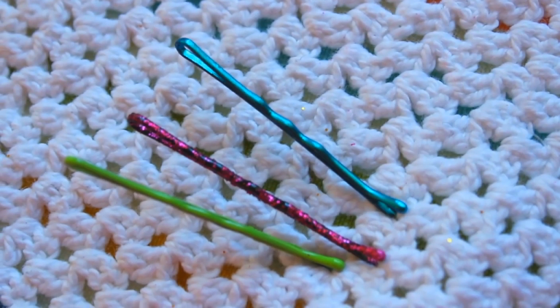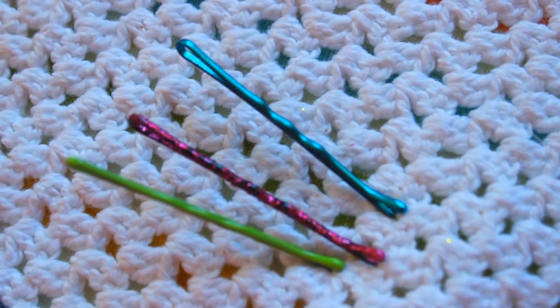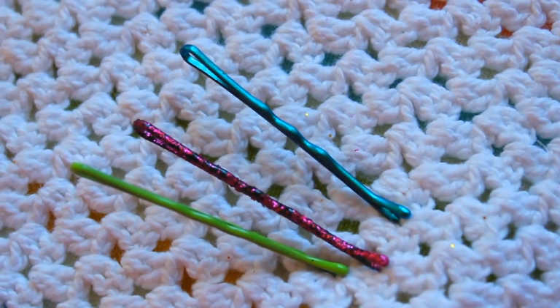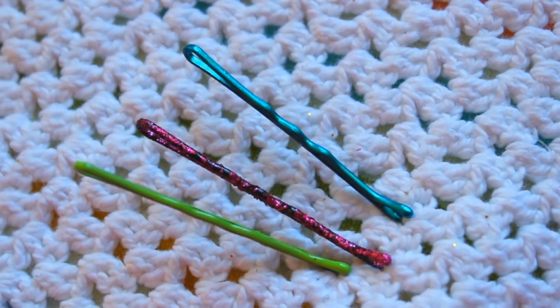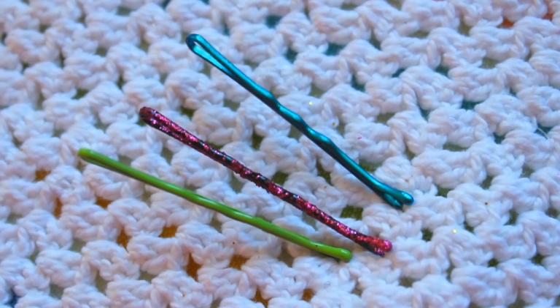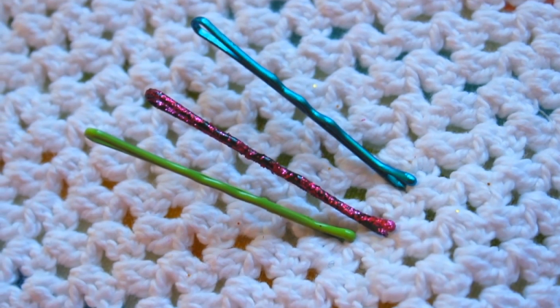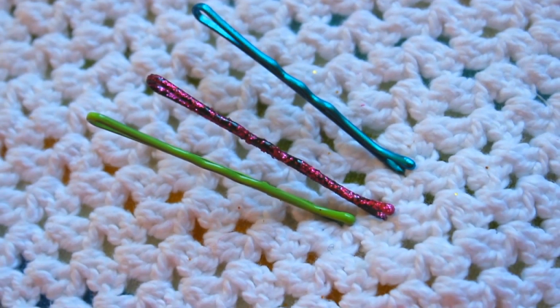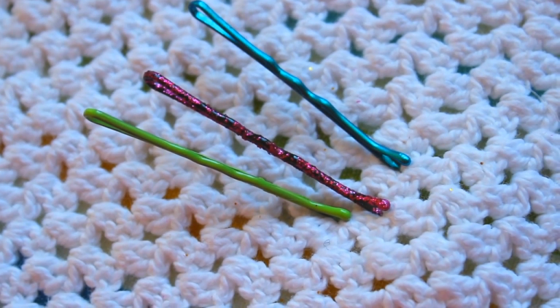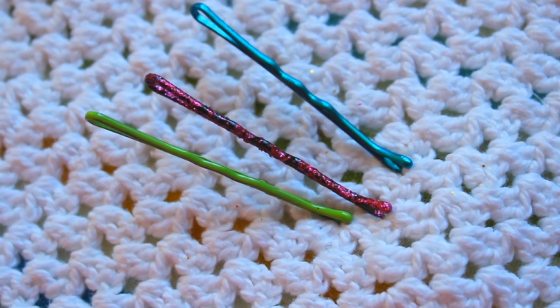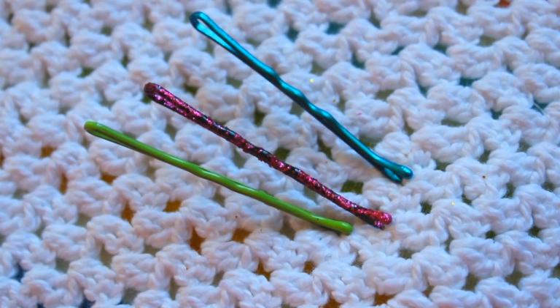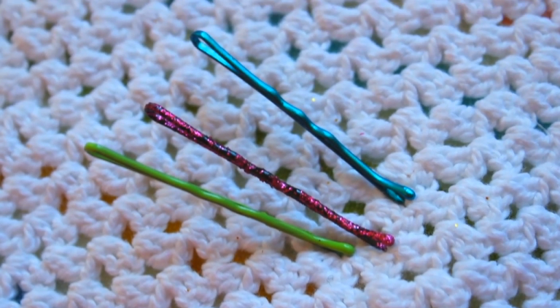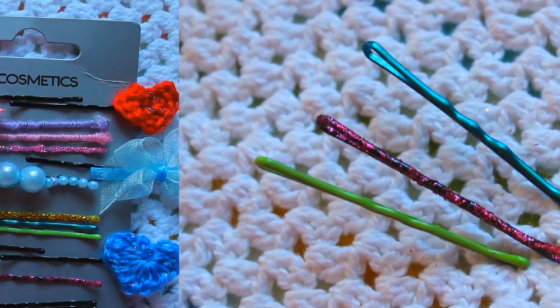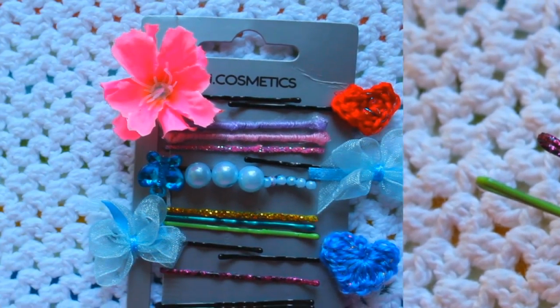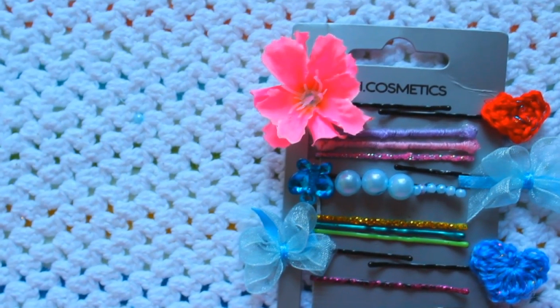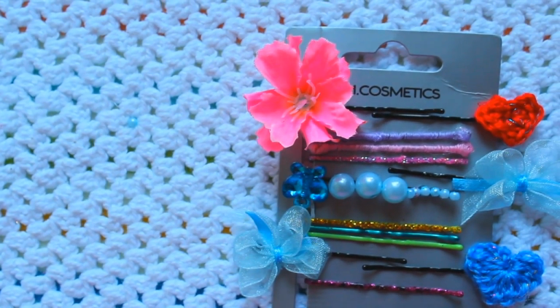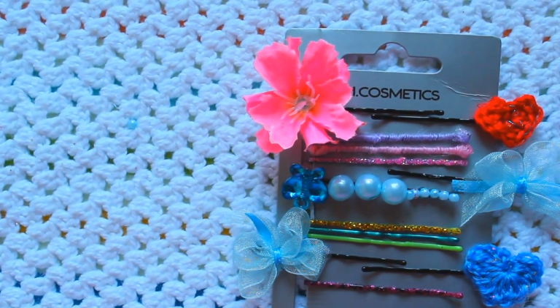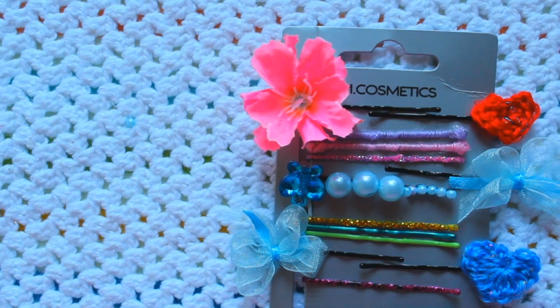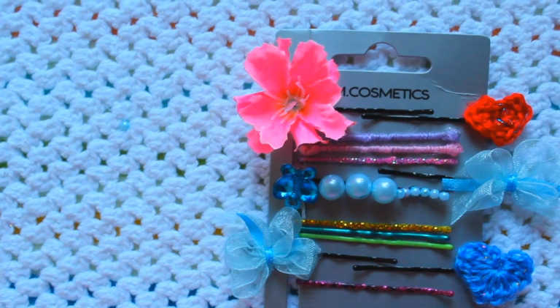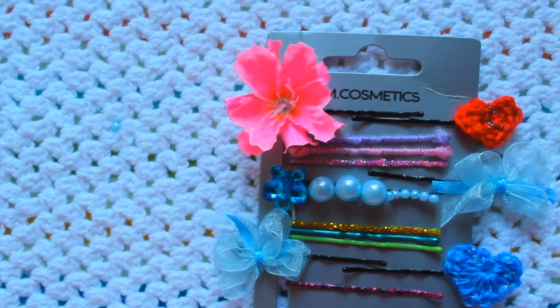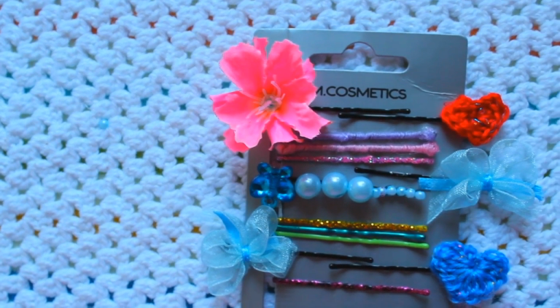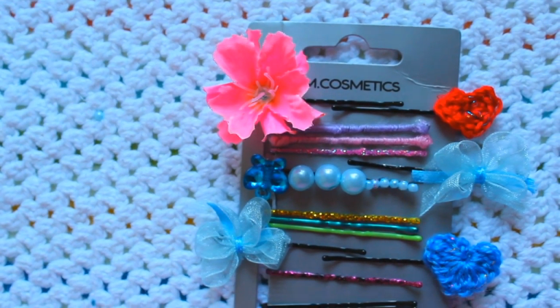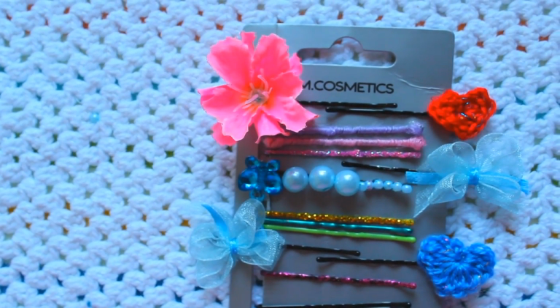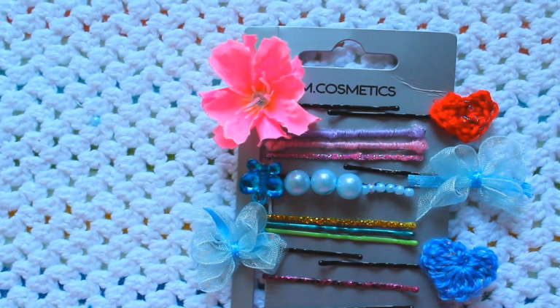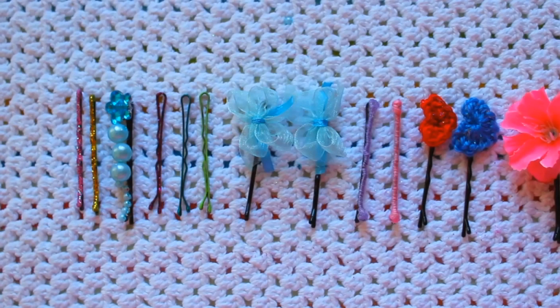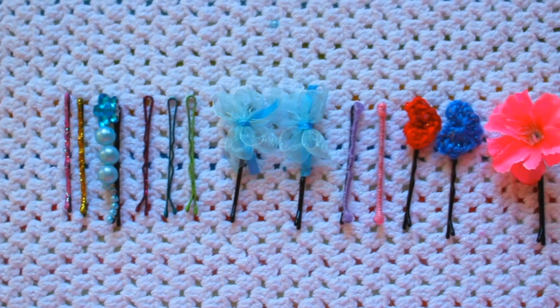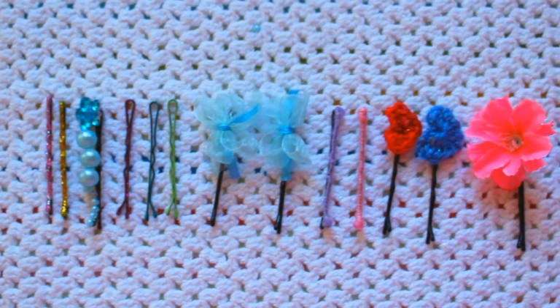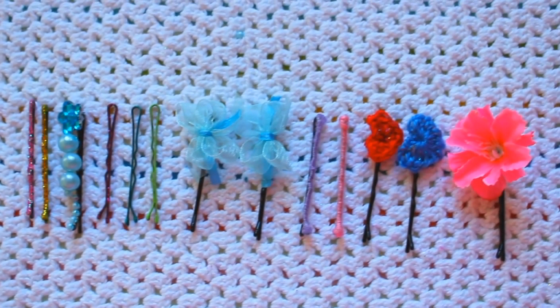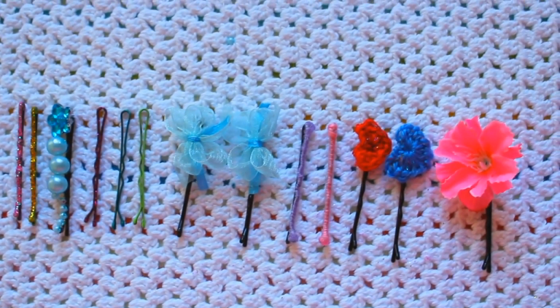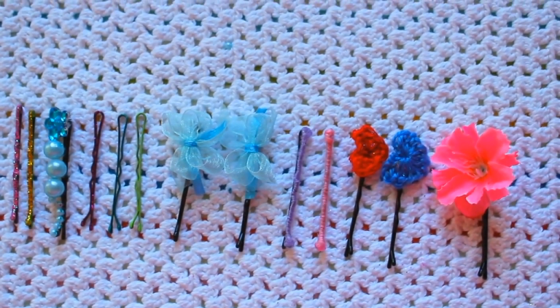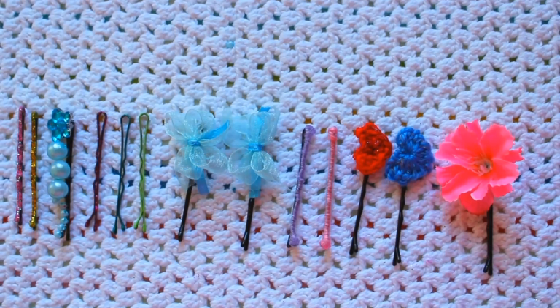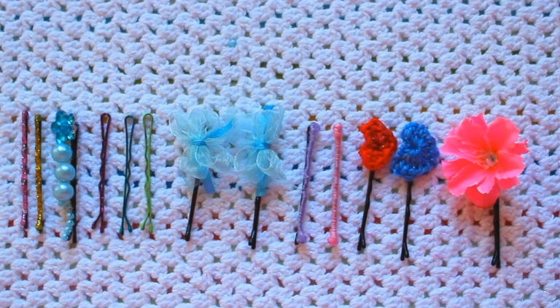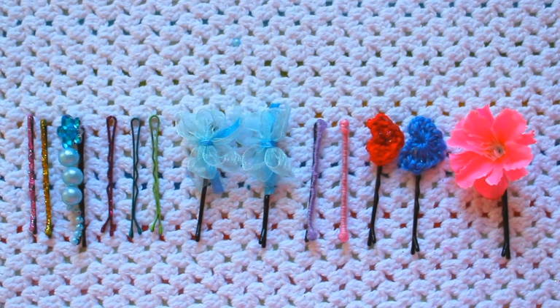Just let them dry and that's it! I hope you guys enjoyed this video — tell me your favorite designs down below in the comments. Thank you so much for watching, I will see you next Sunday, love you guys, bye!